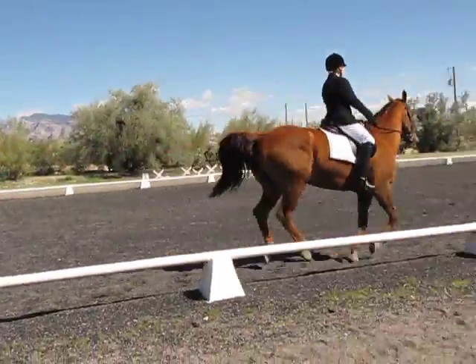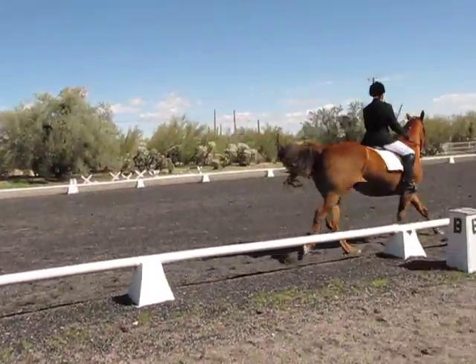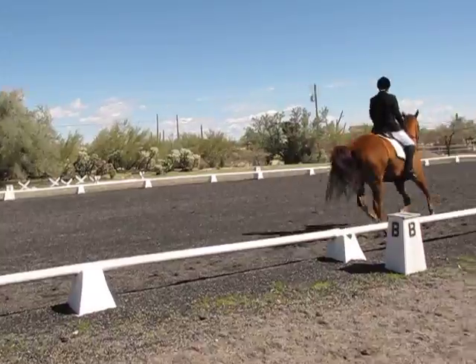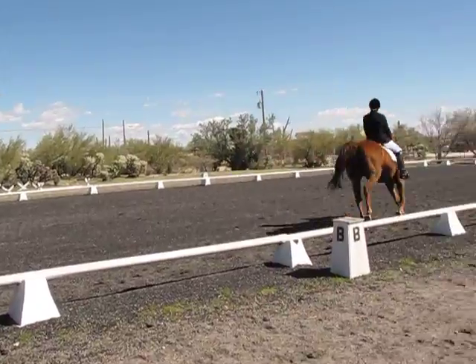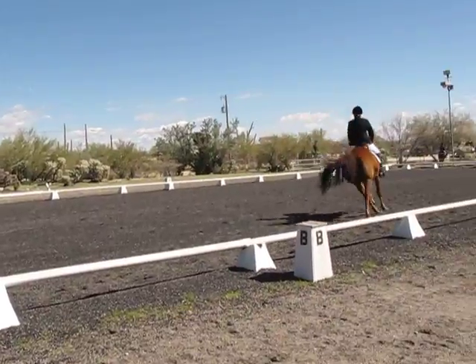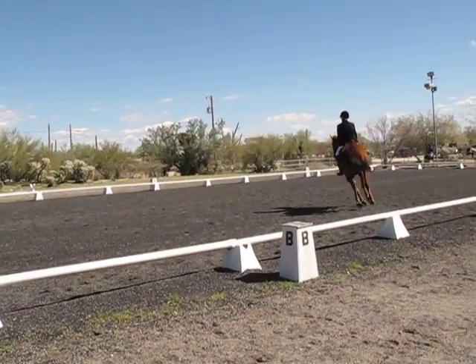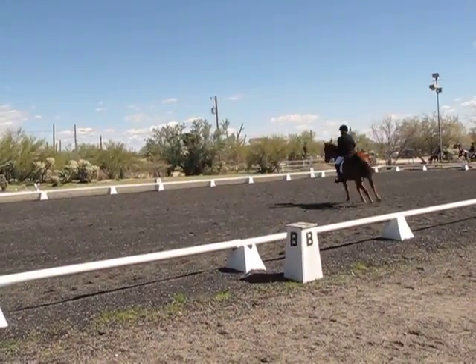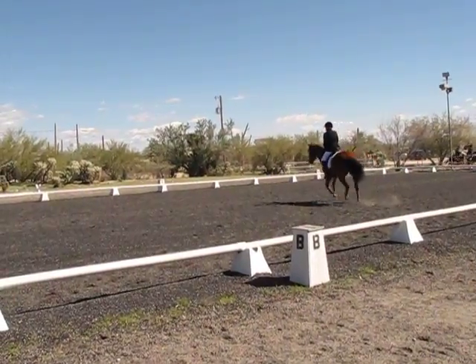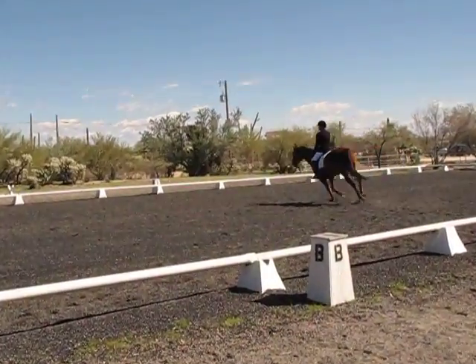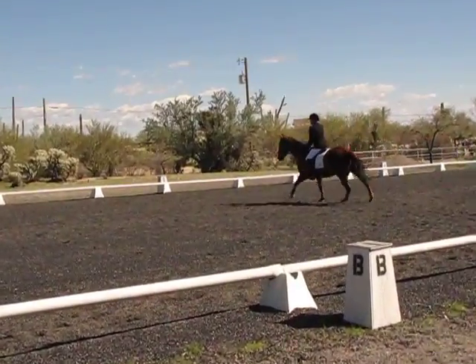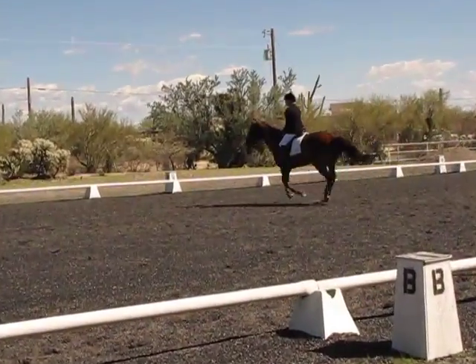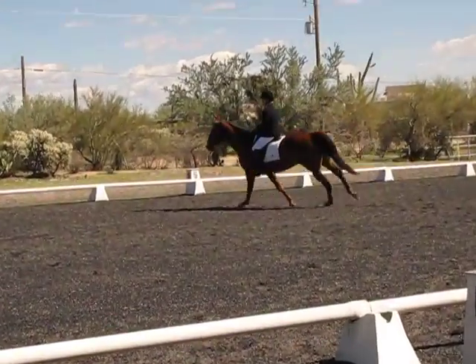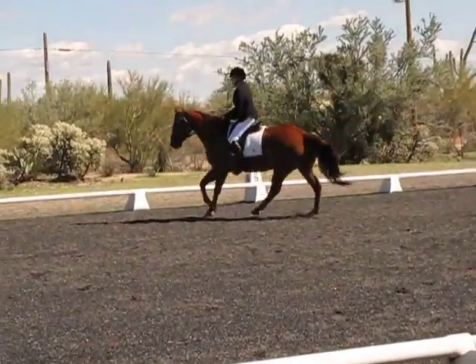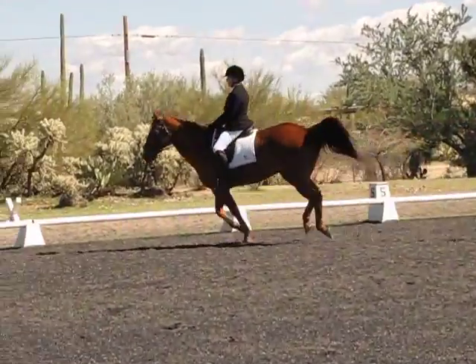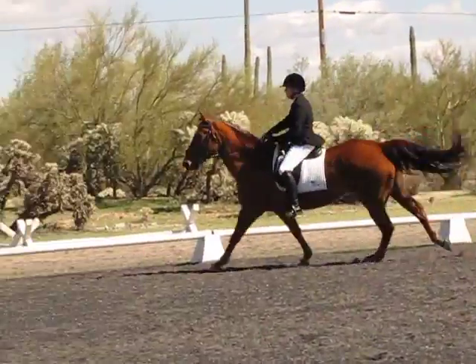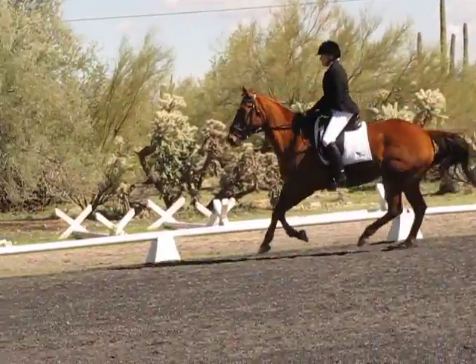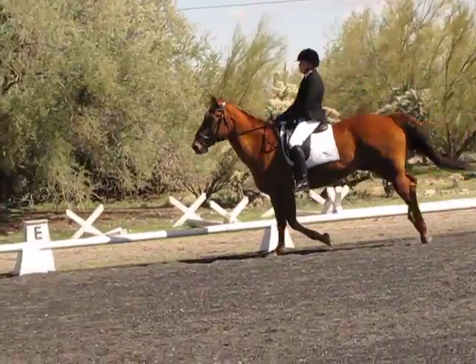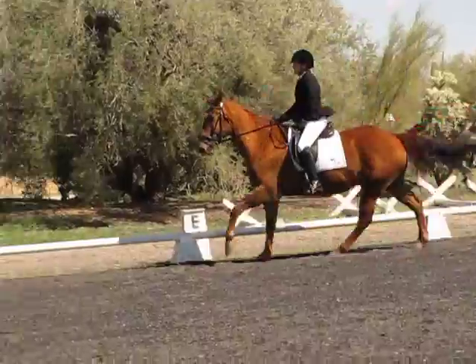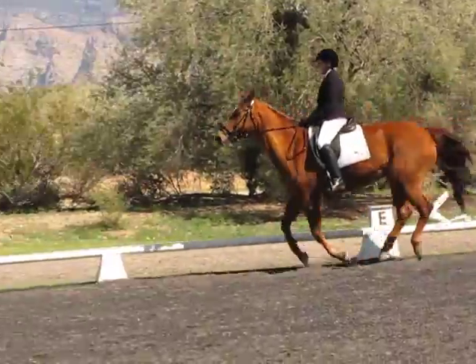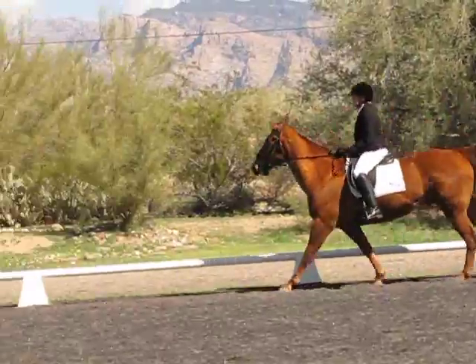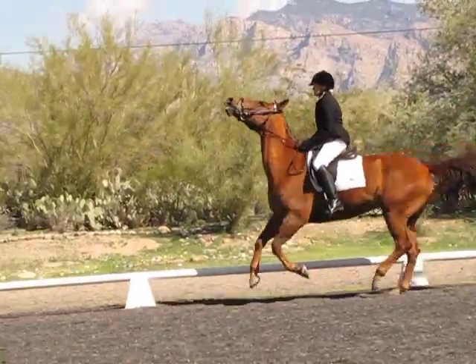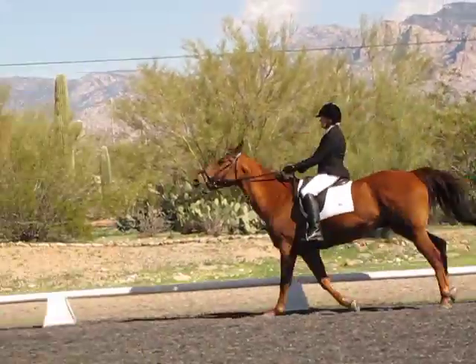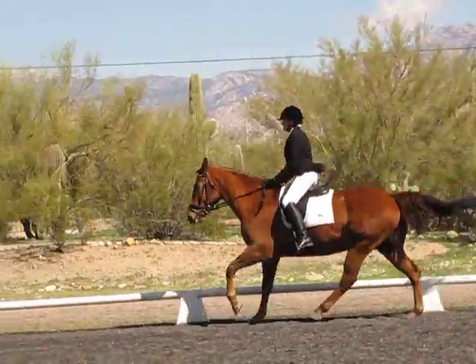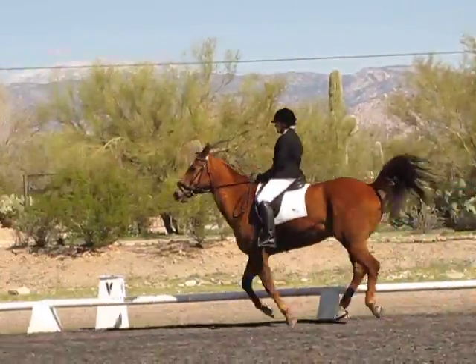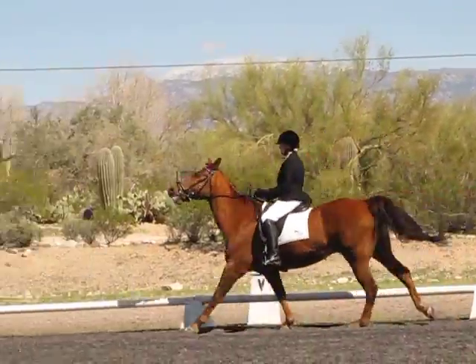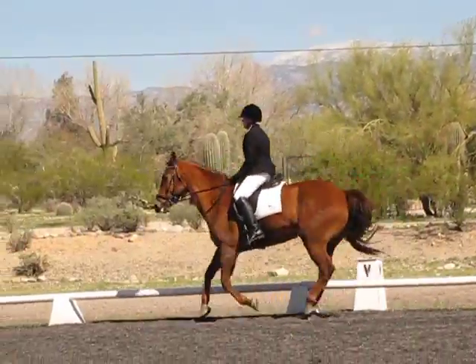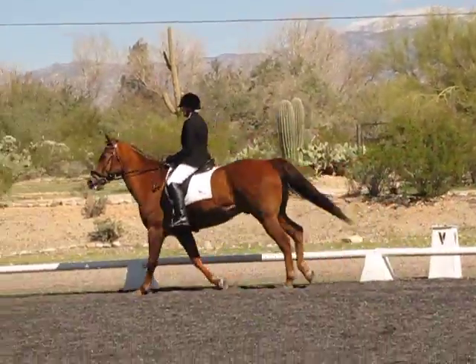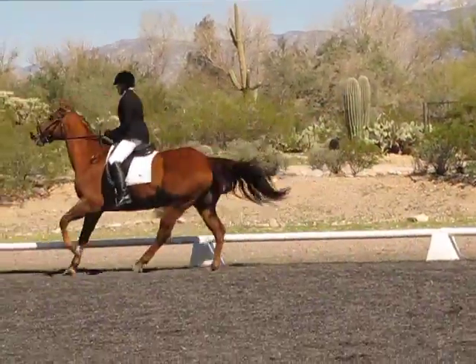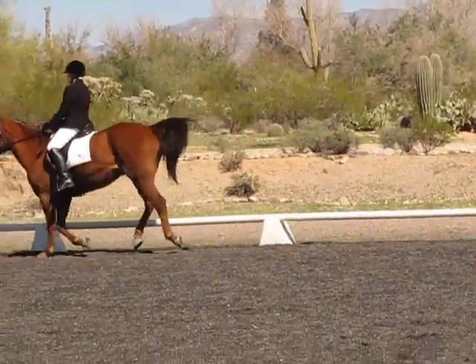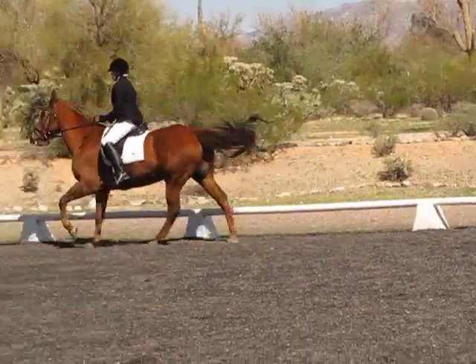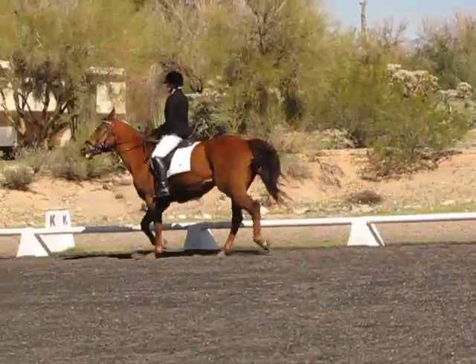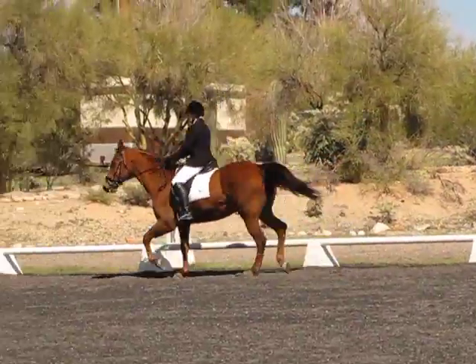C, track right, 20 meters. Between E and K, working track. A, circle left, 20 meters. Pointing track.